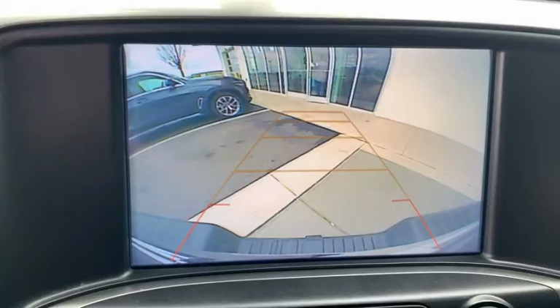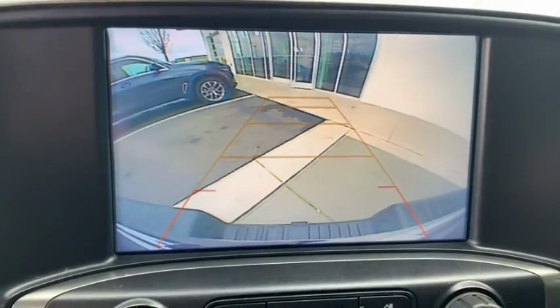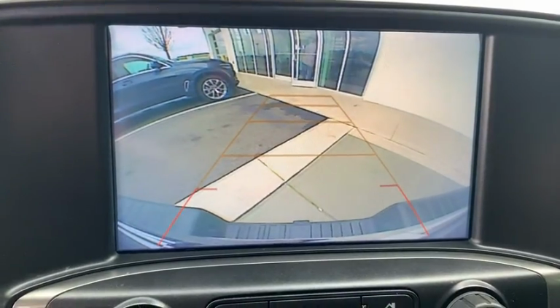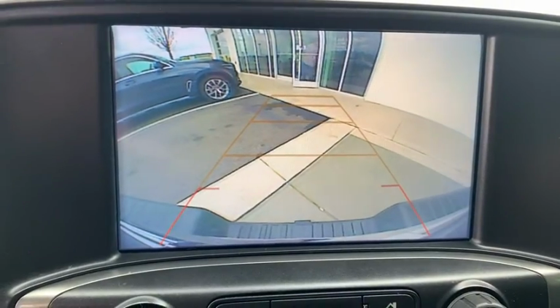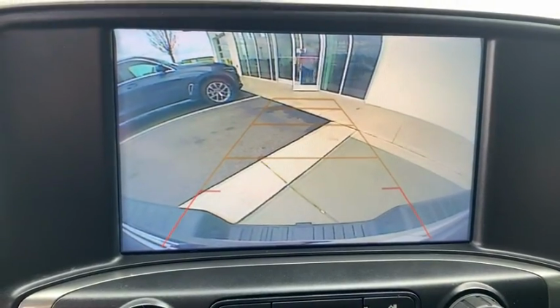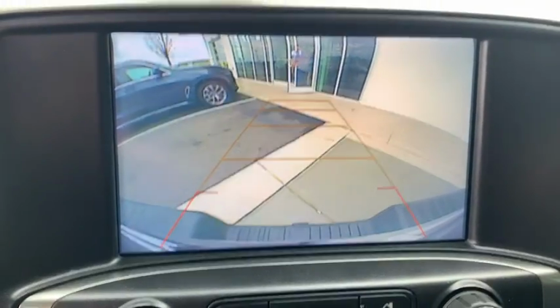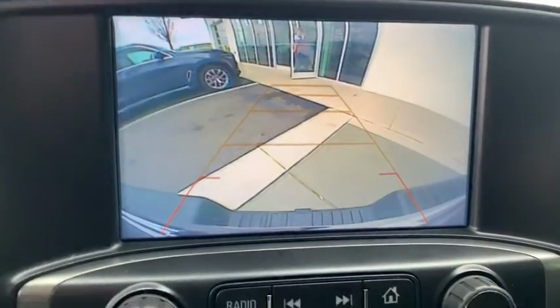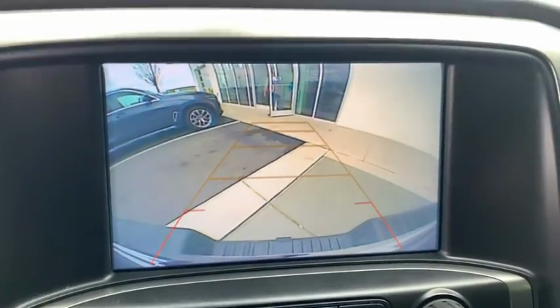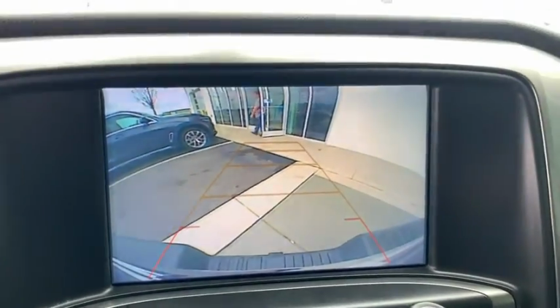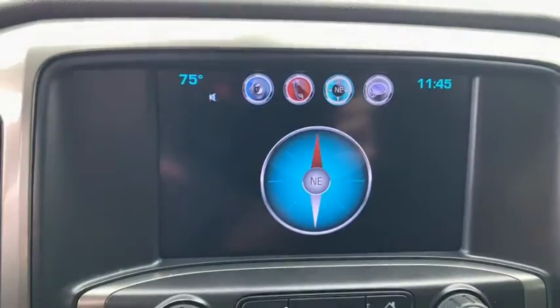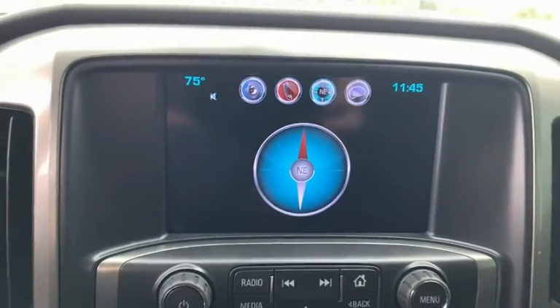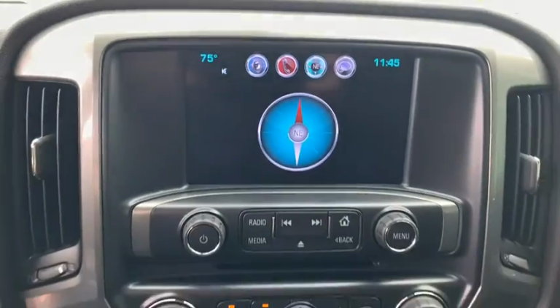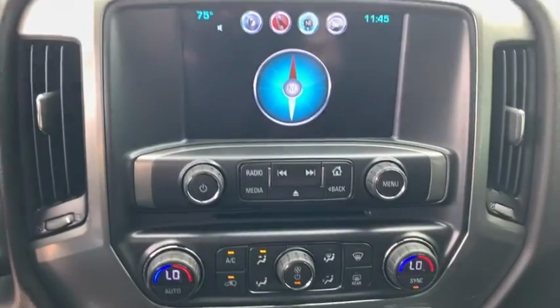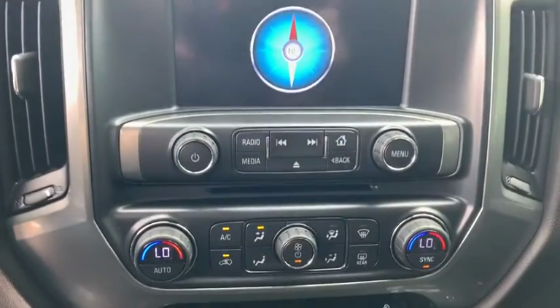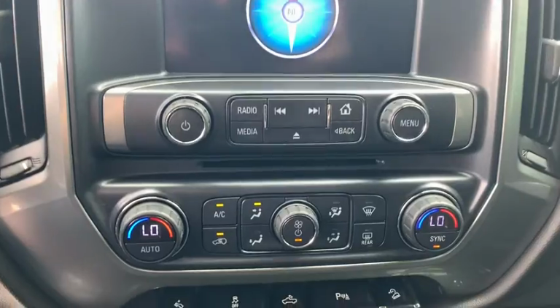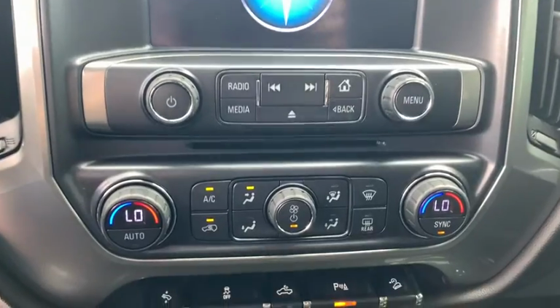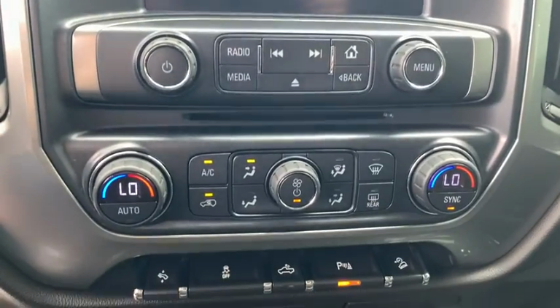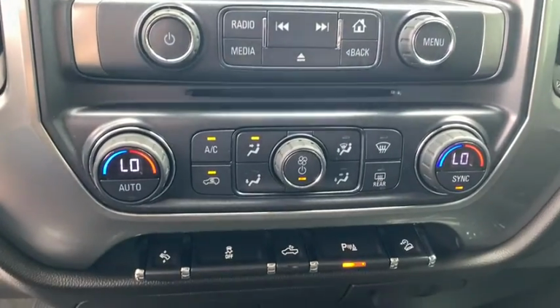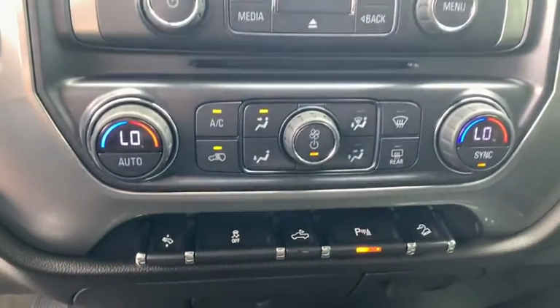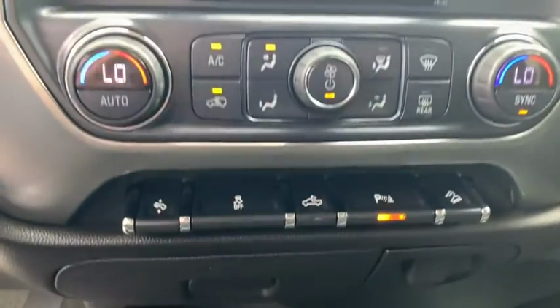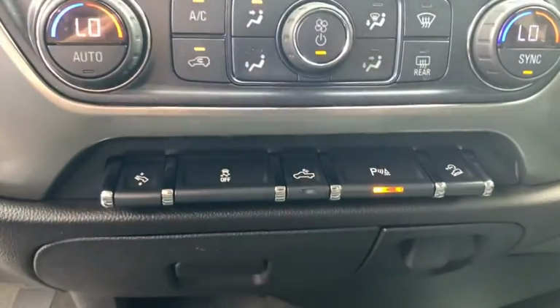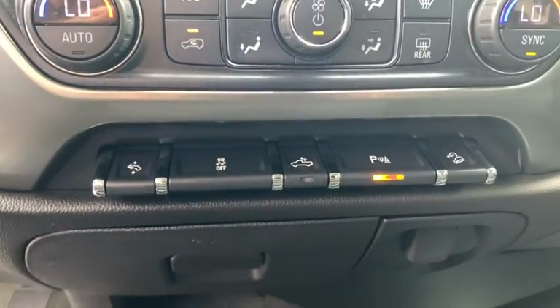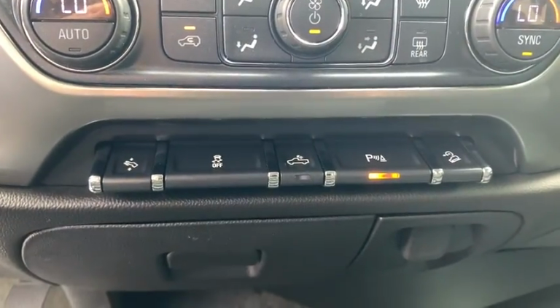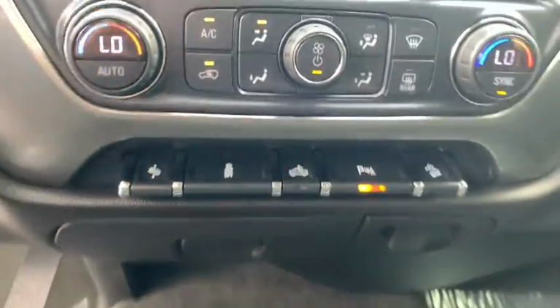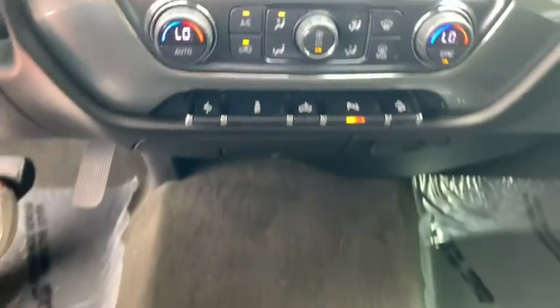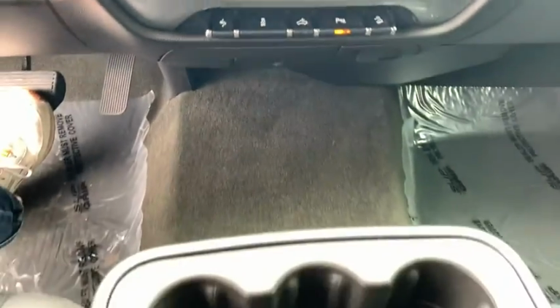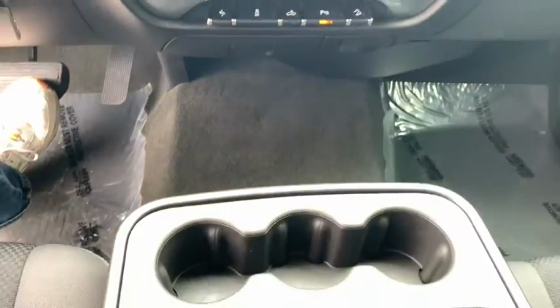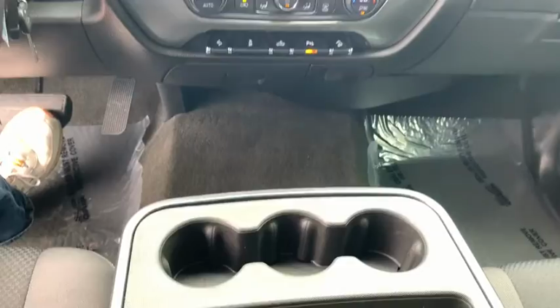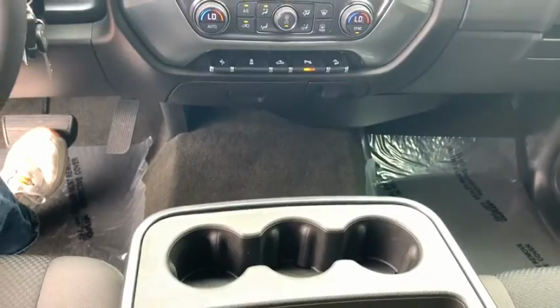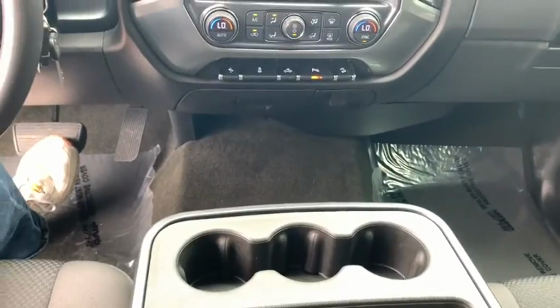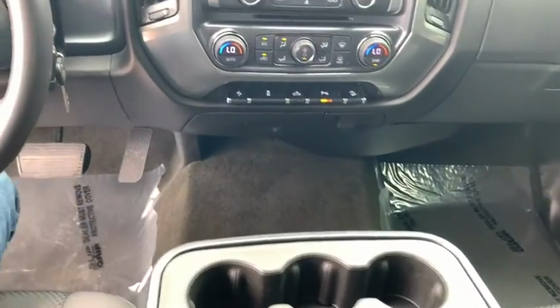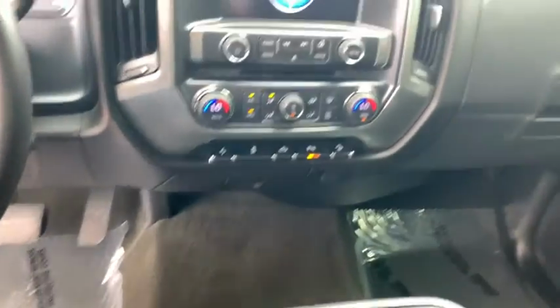Brake assist, remote keyless entry, panic alarm, Sirius satellite radio, HD radio. This beauty is sure to make you the talk of the neighborhood, so call or drop in for a test drive today.